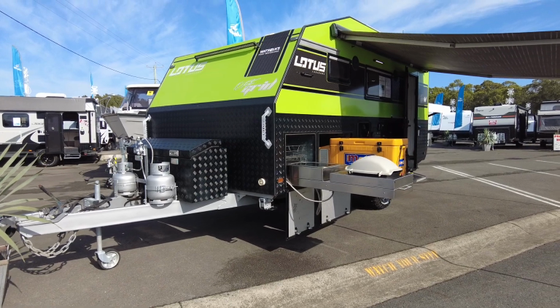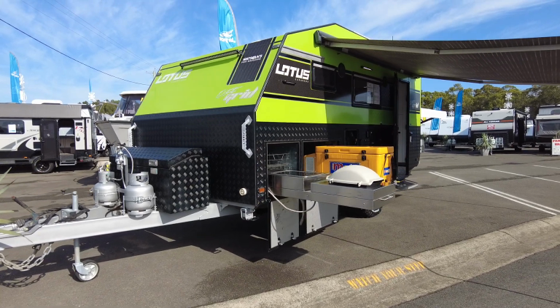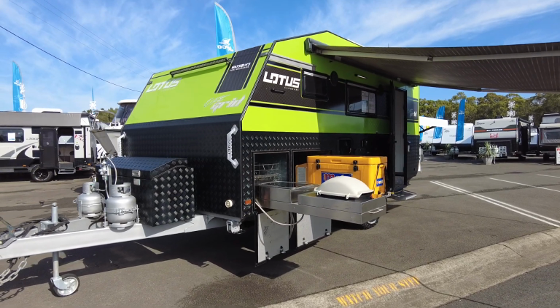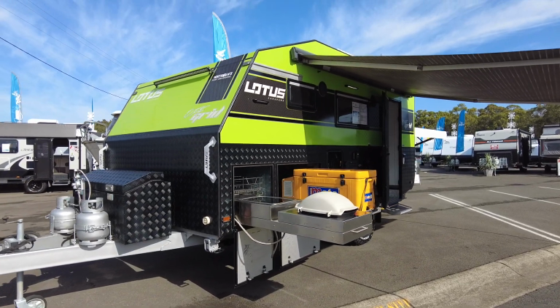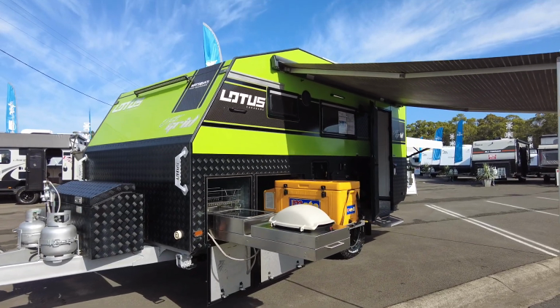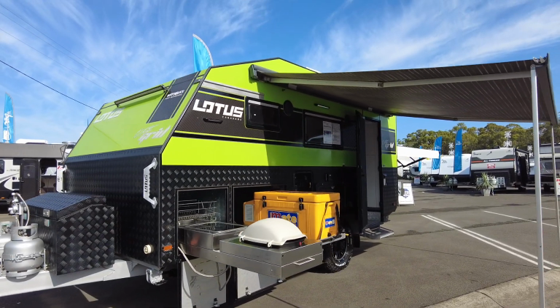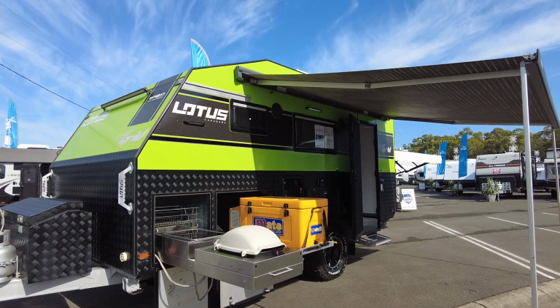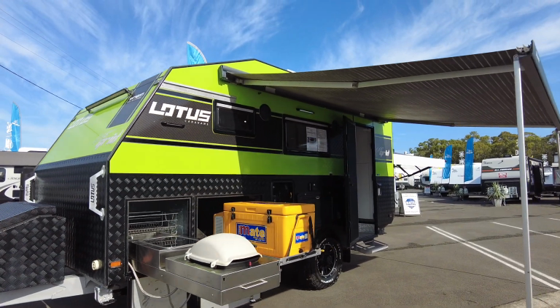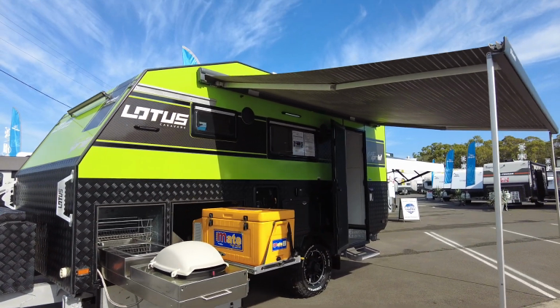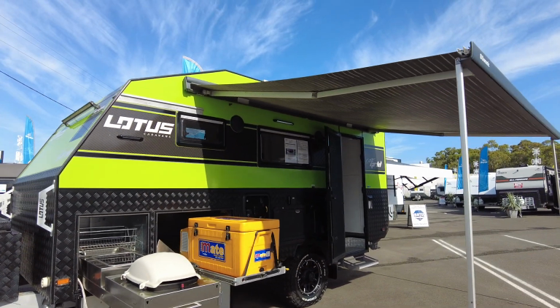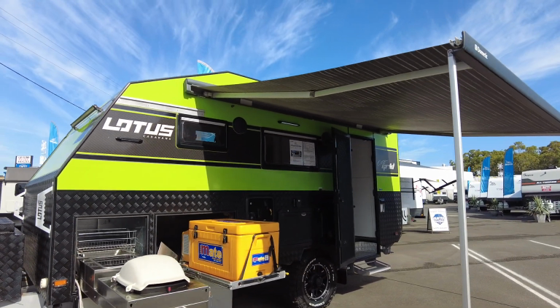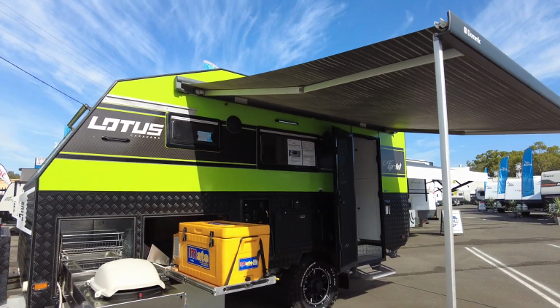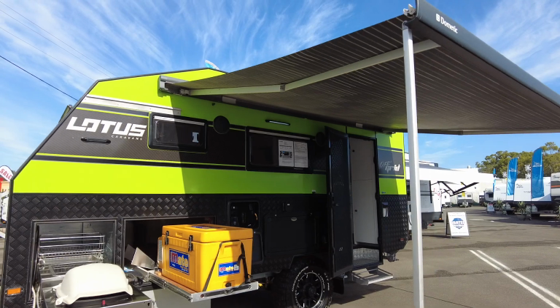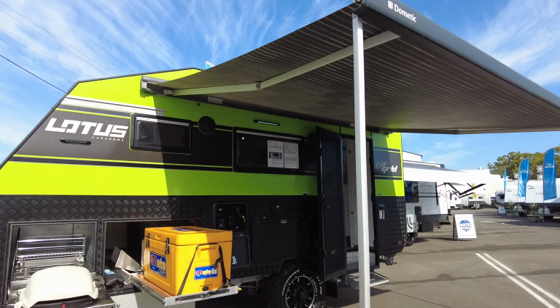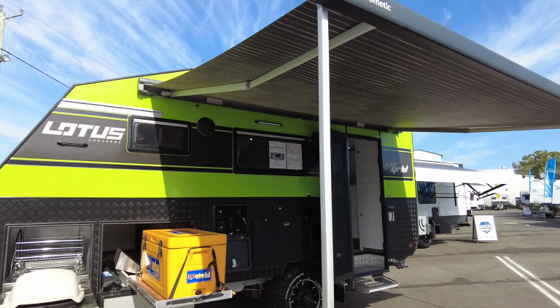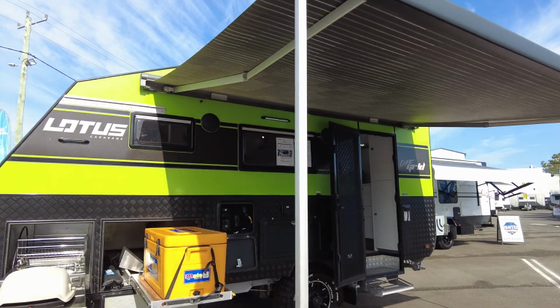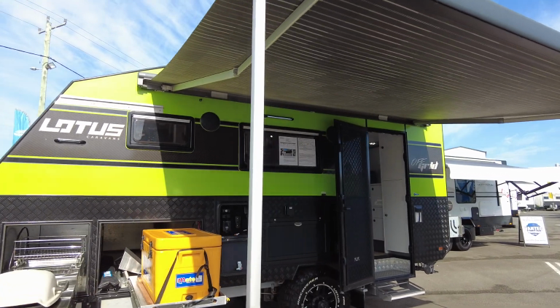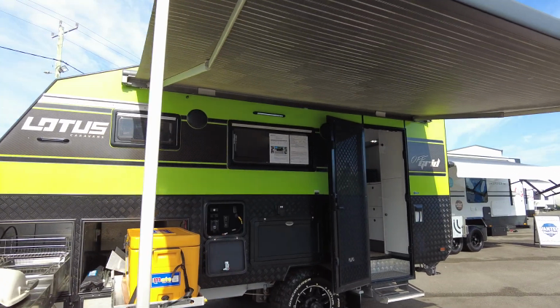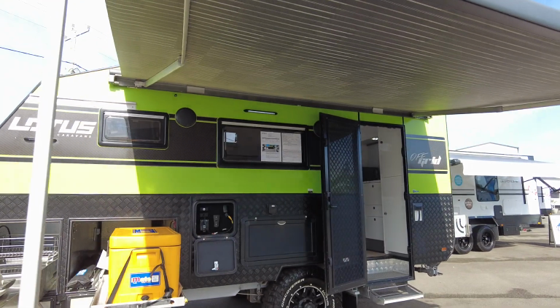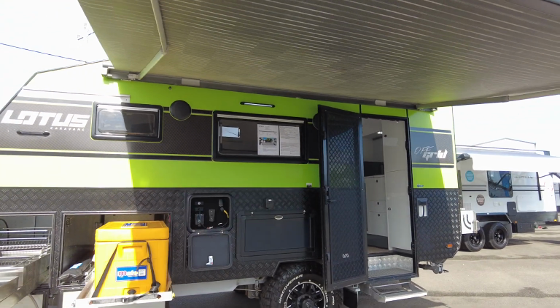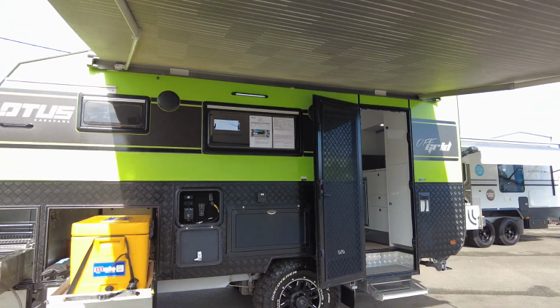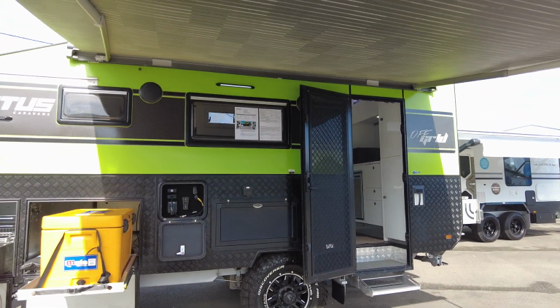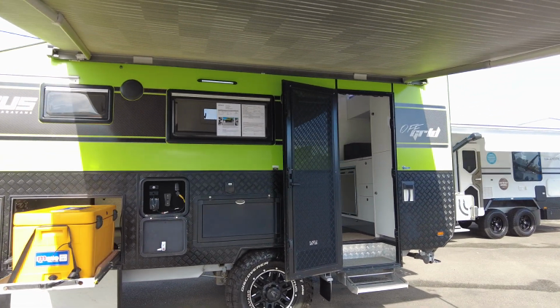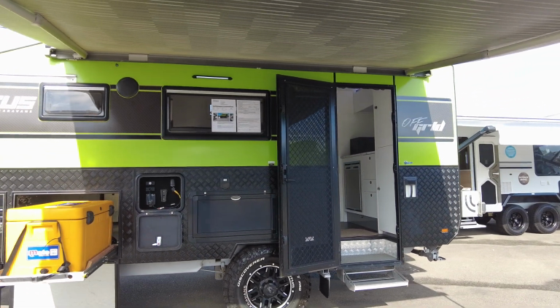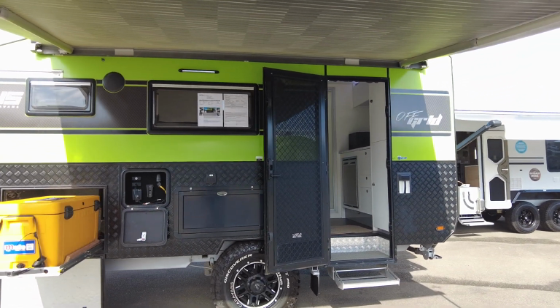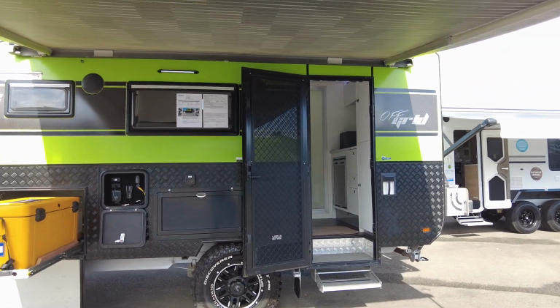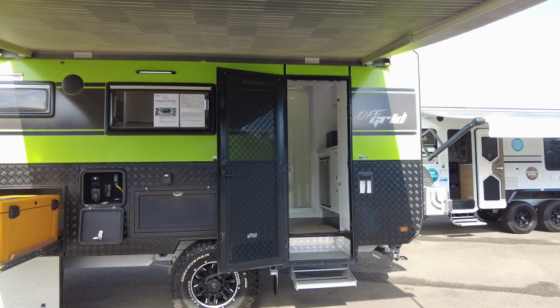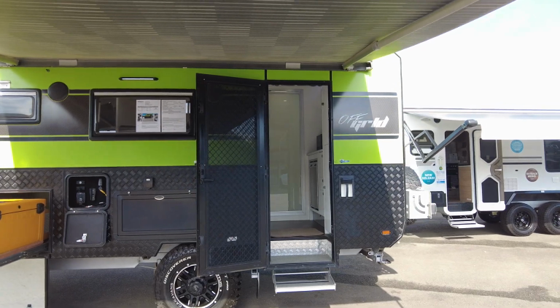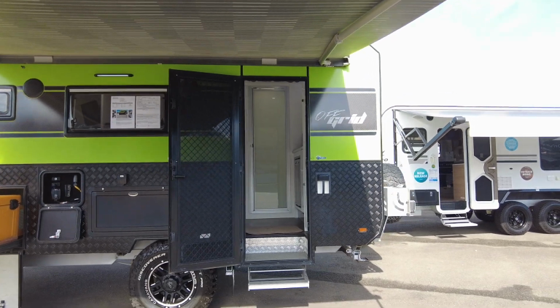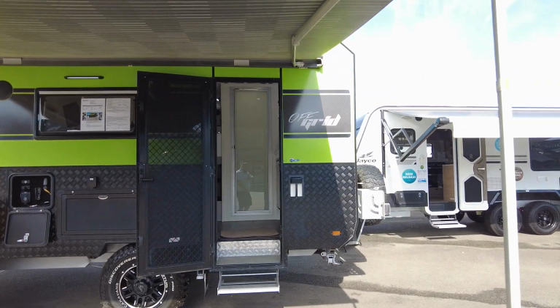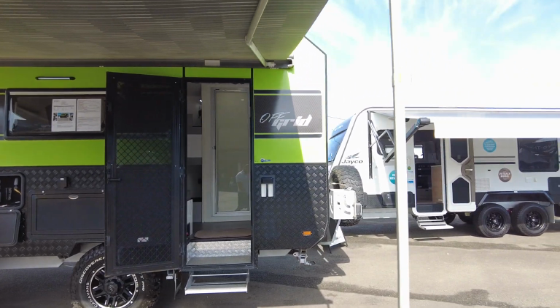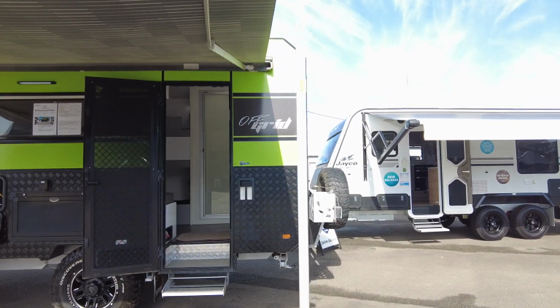Talk about jam-packed — this thing's got everything. You've got exterior toolboxes, external cooking, exterior fridge freezer, and an external entertainment unit.